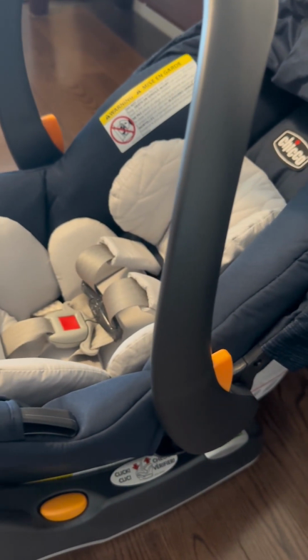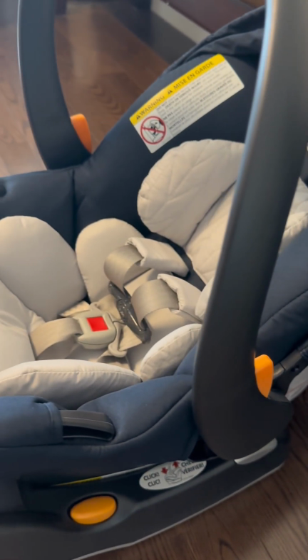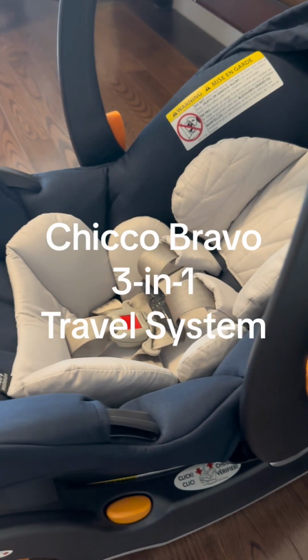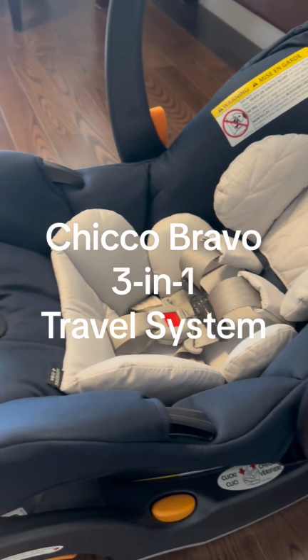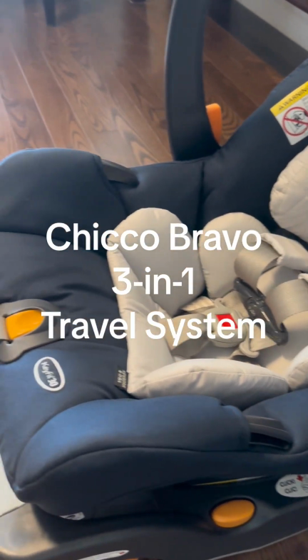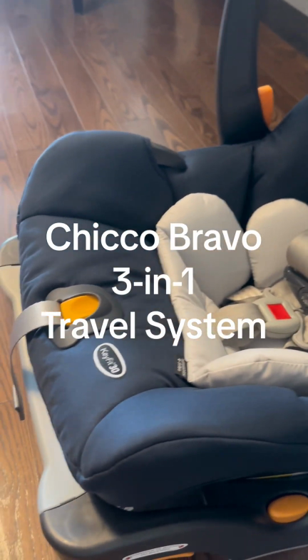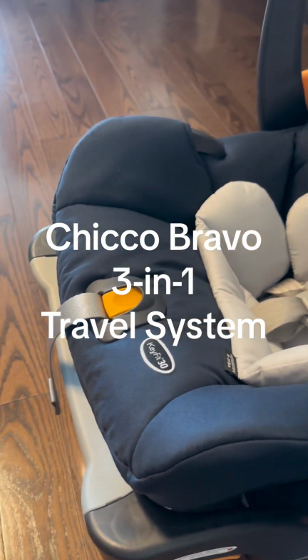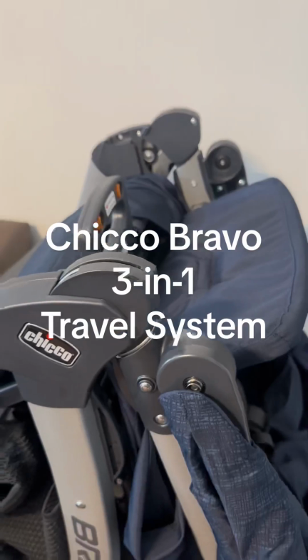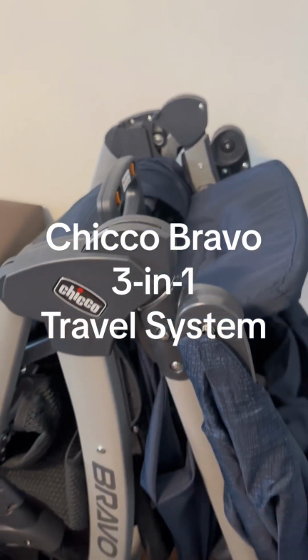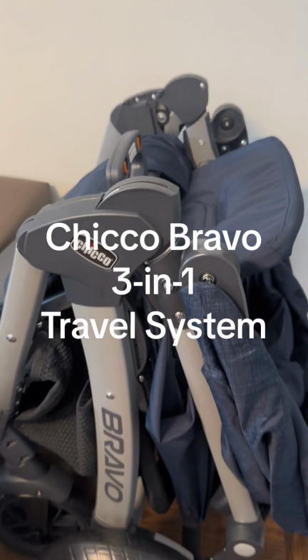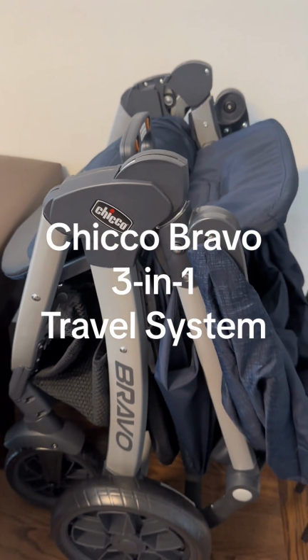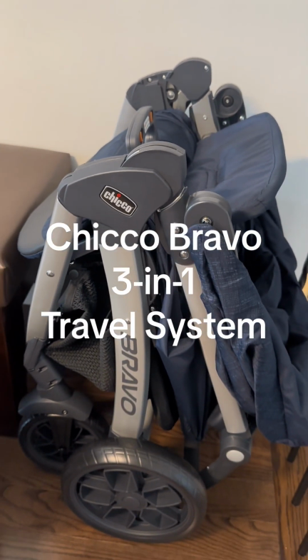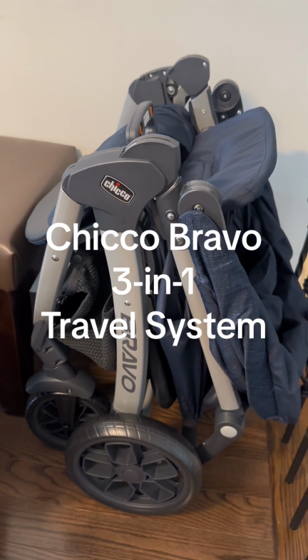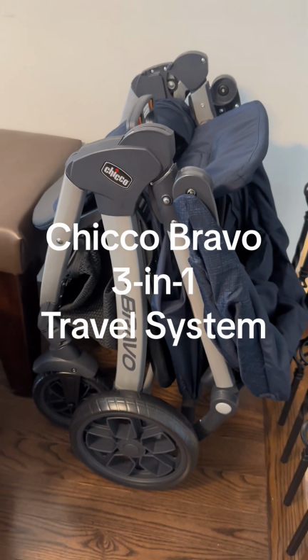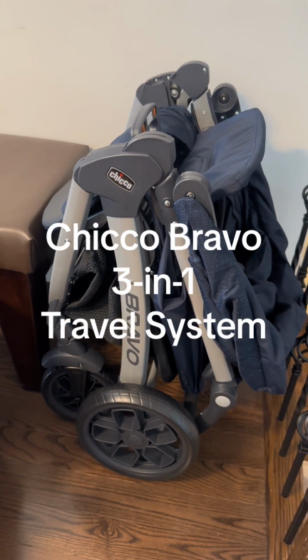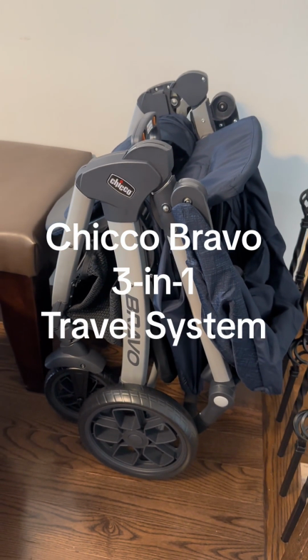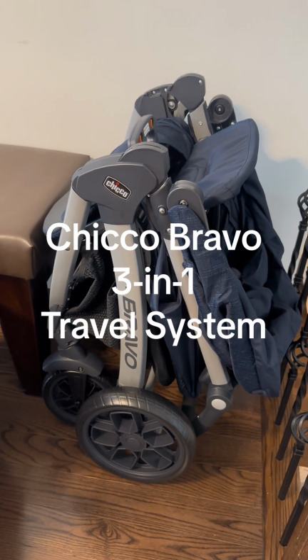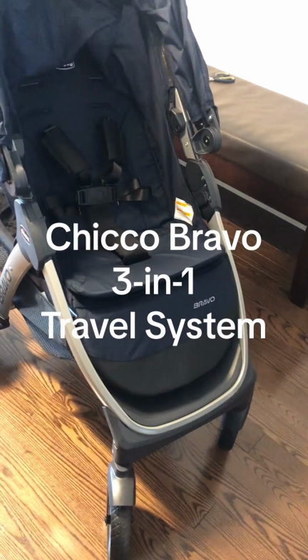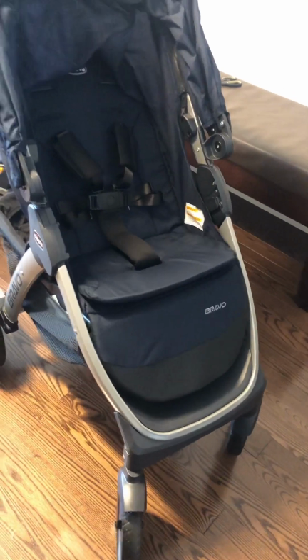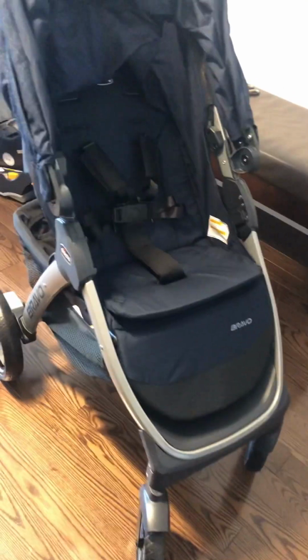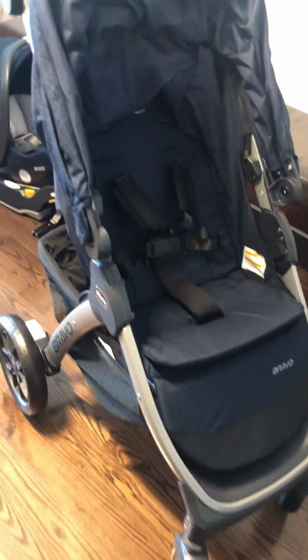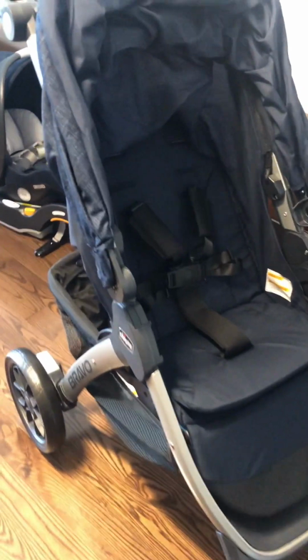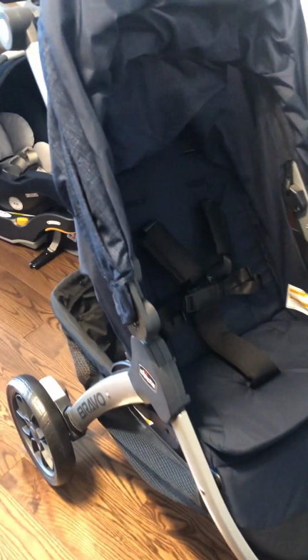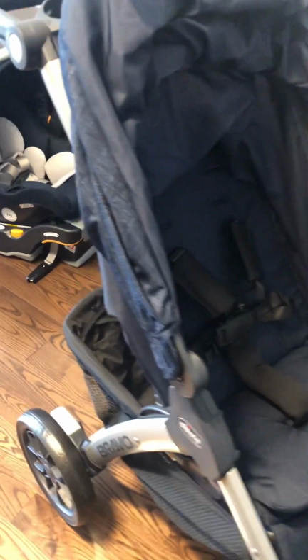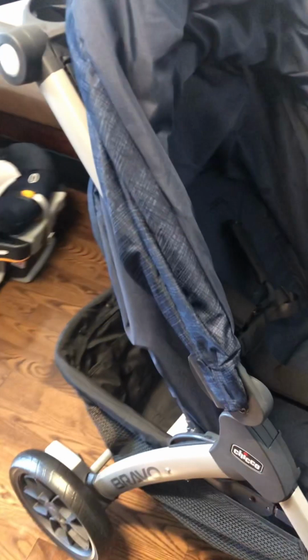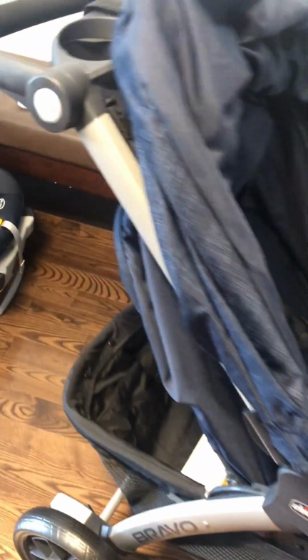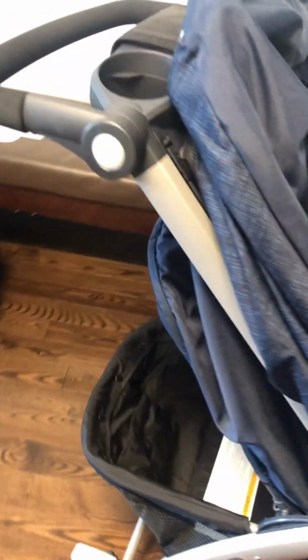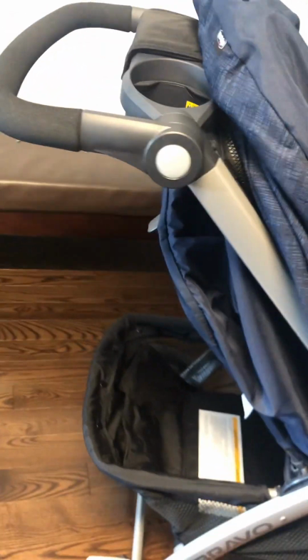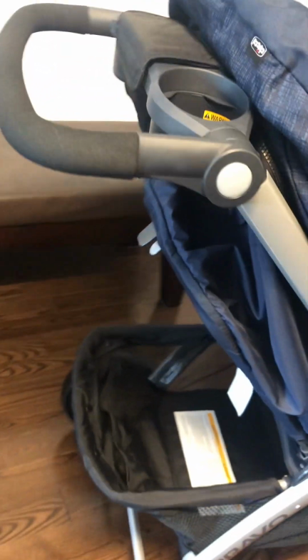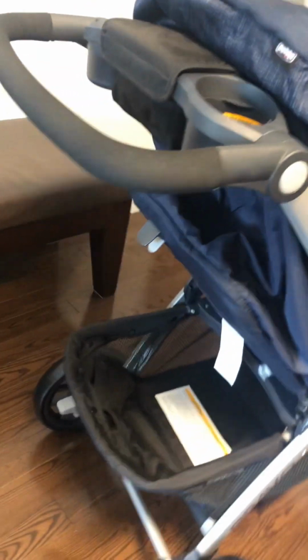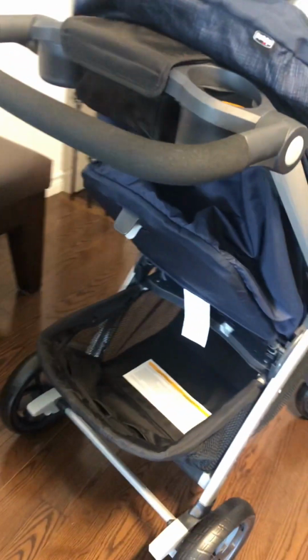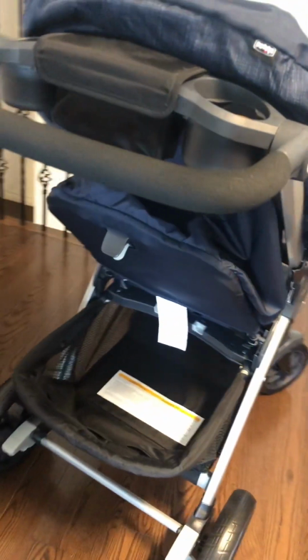Once again, this is the Kiko Bravo 3-in-1 travel system. Overall, I'm very satisfied with my purchase and I can't wait to use this with my baby. Coming soon. Thank you. Bye-bye.